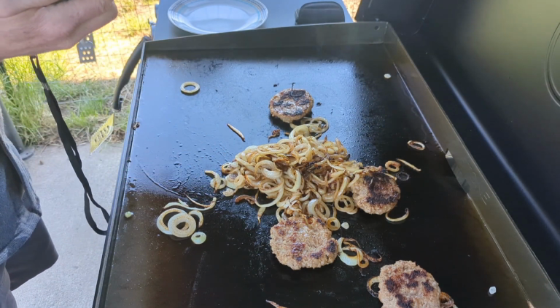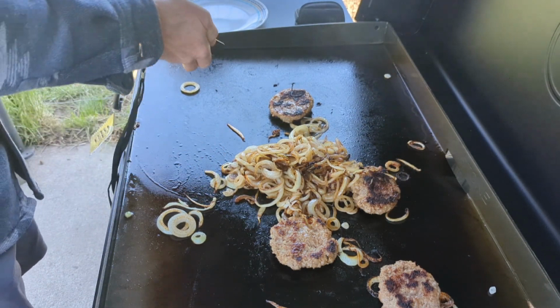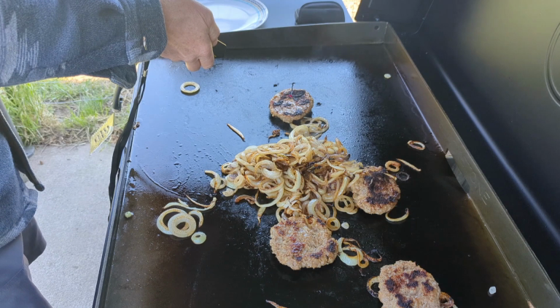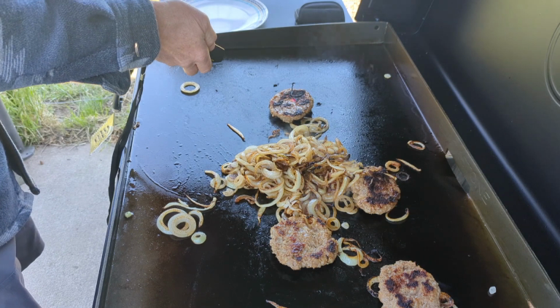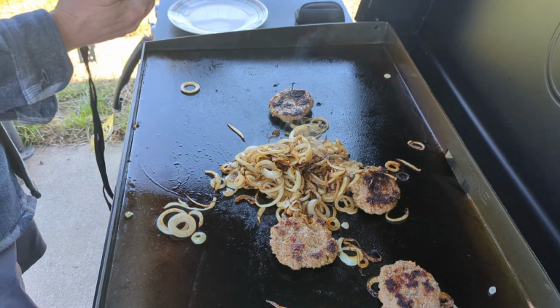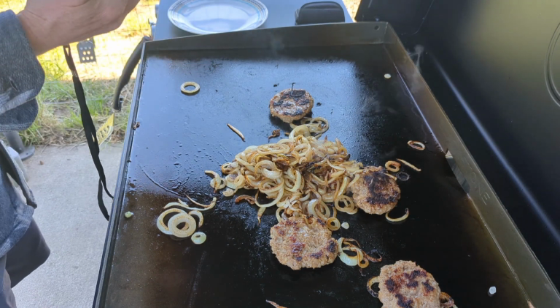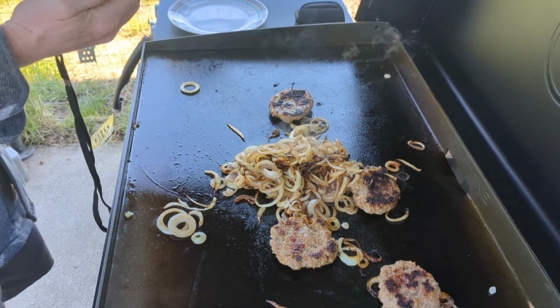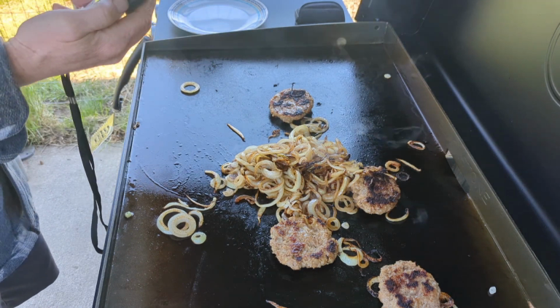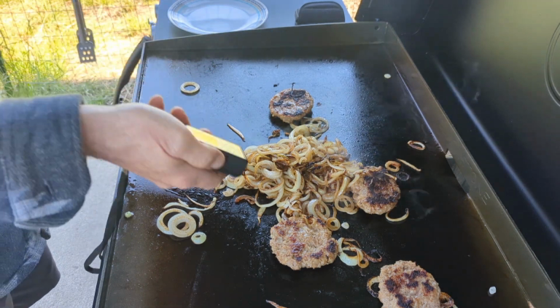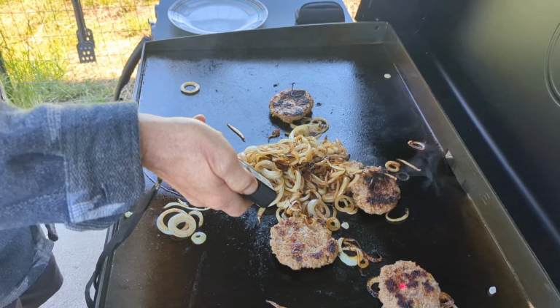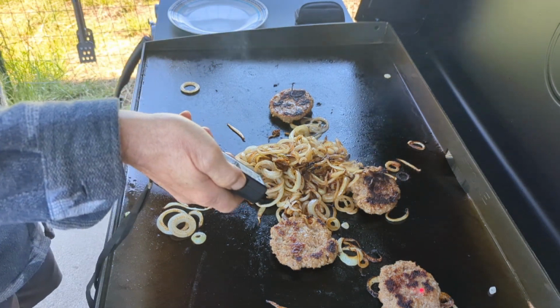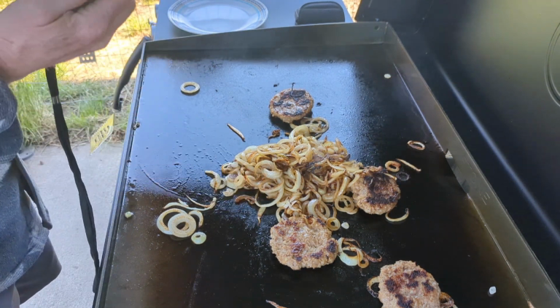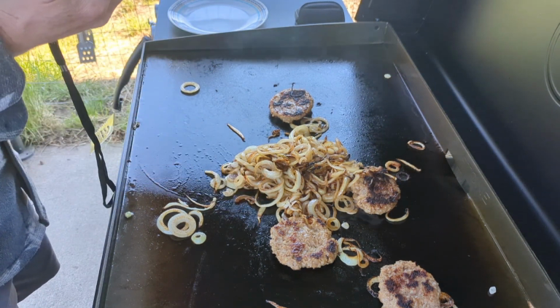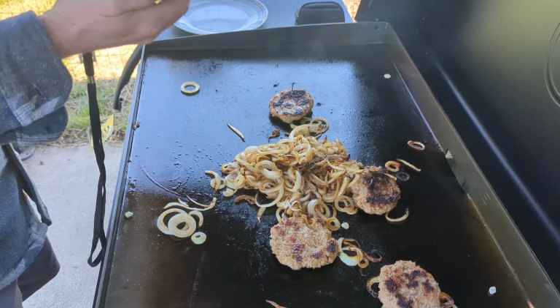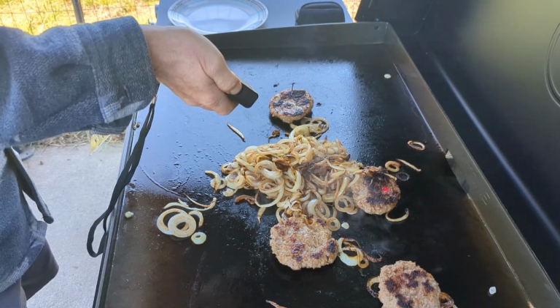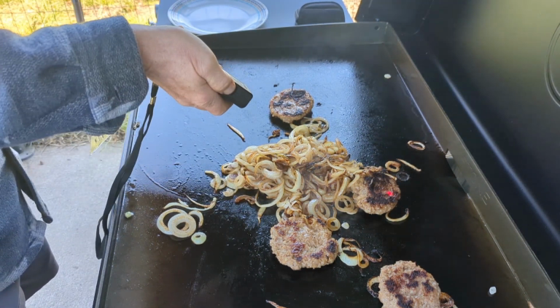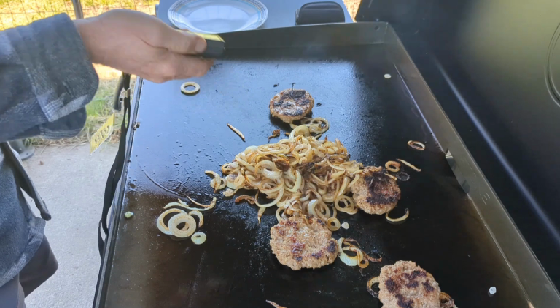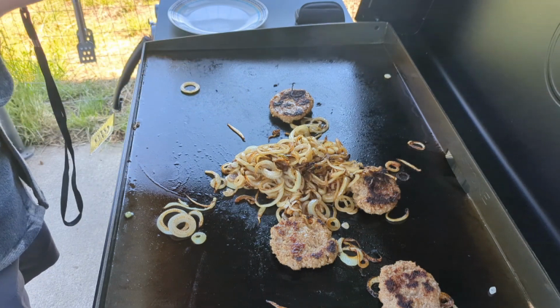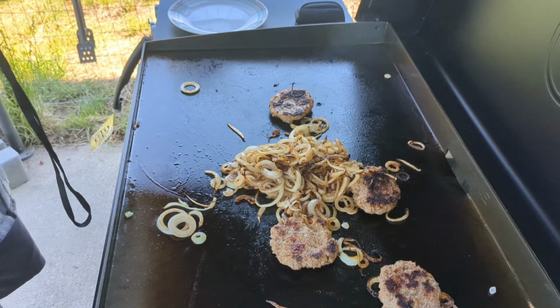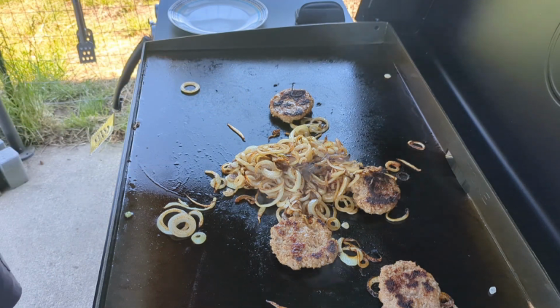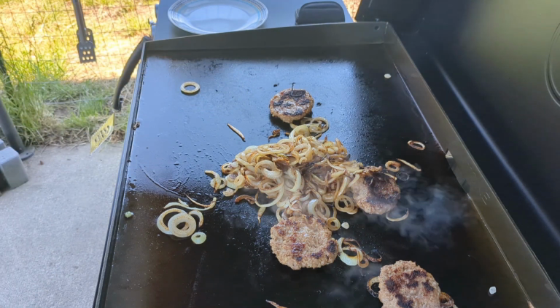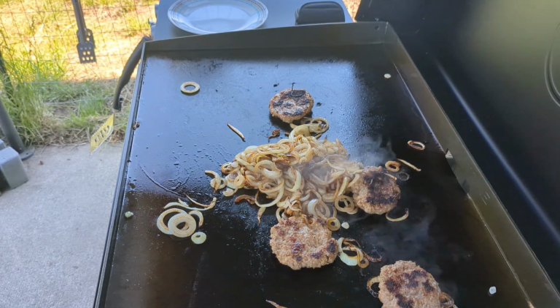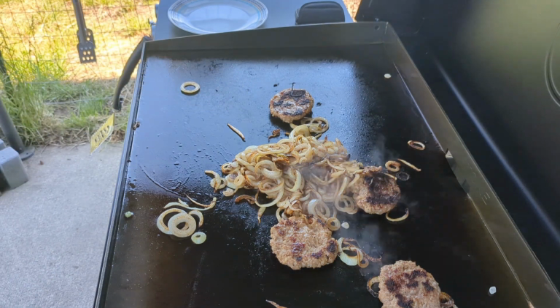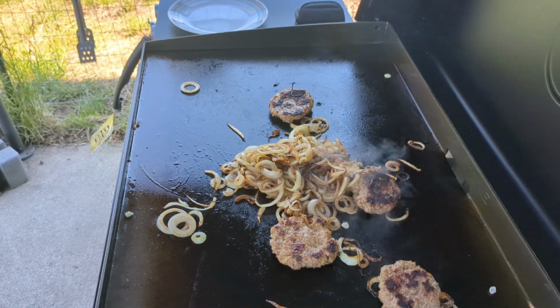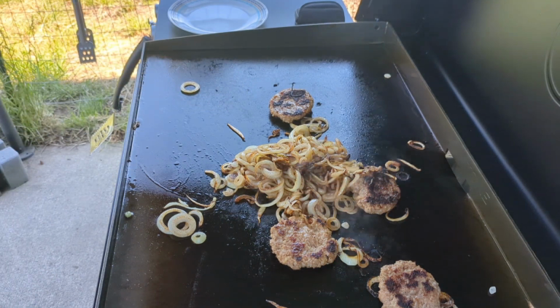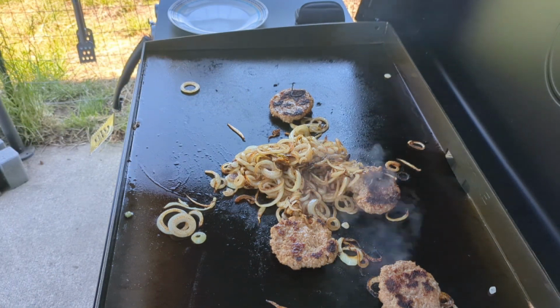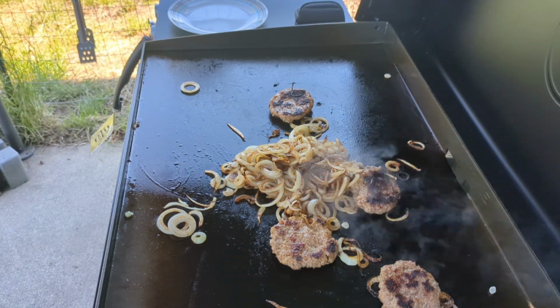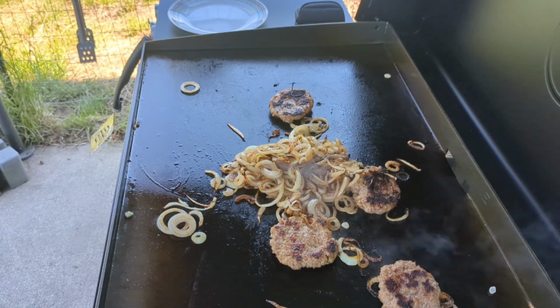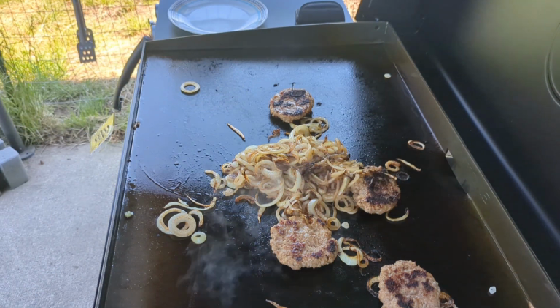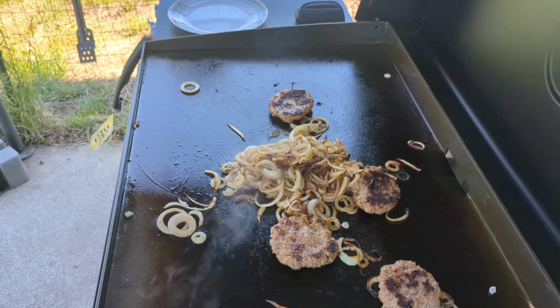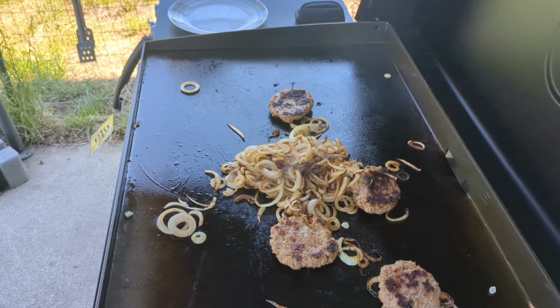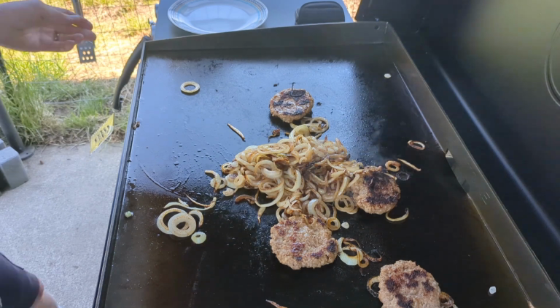It's done! Get this stuff off the grill.